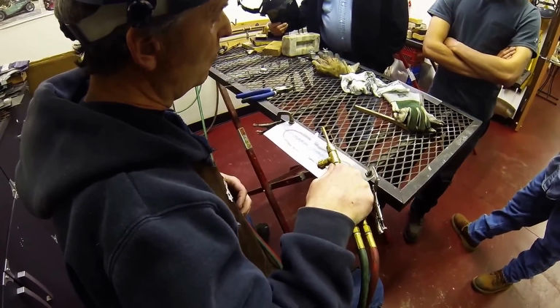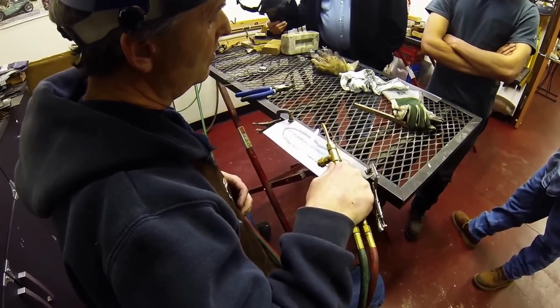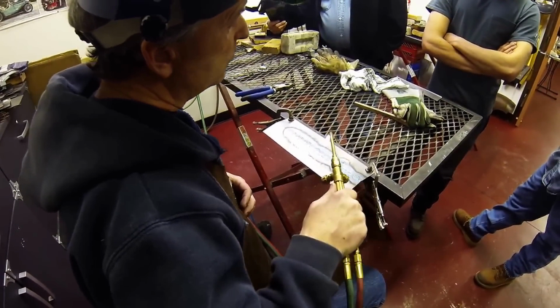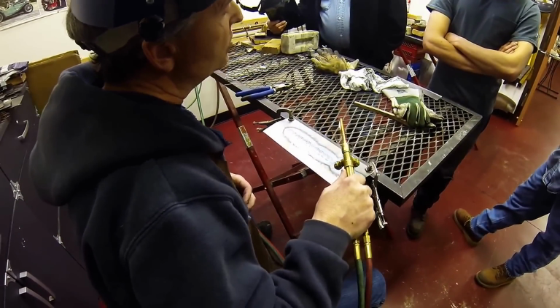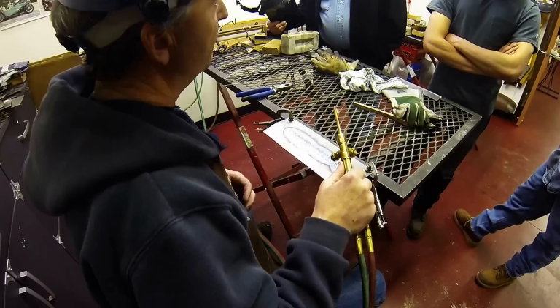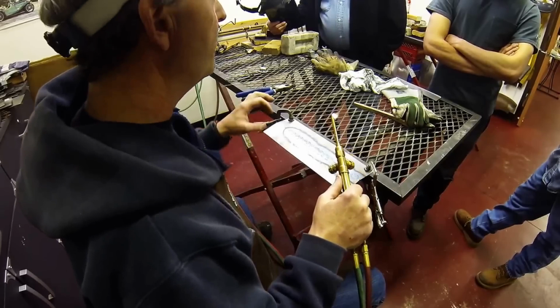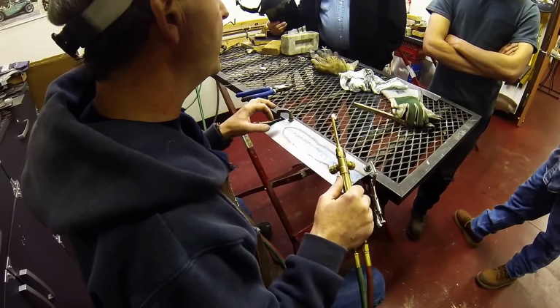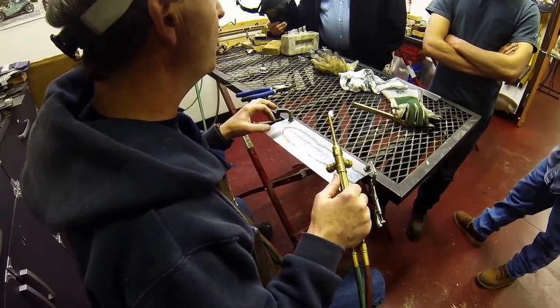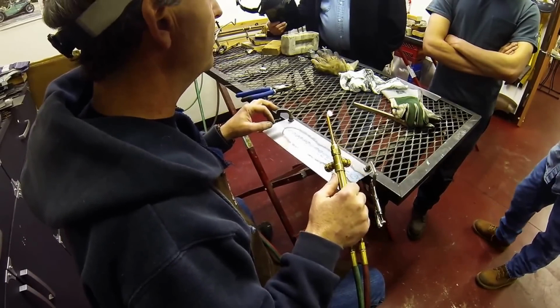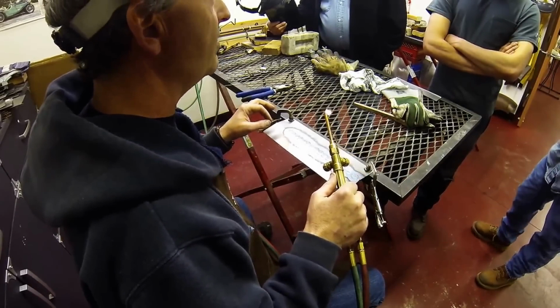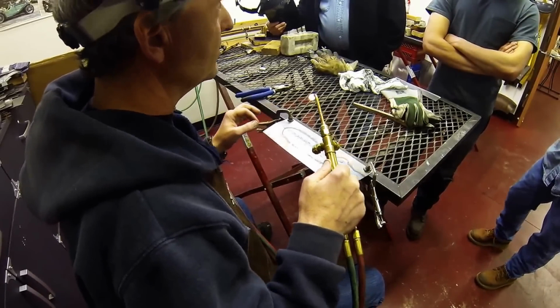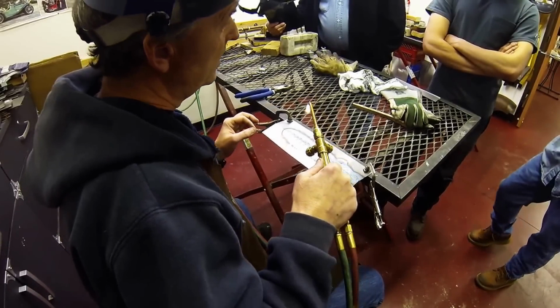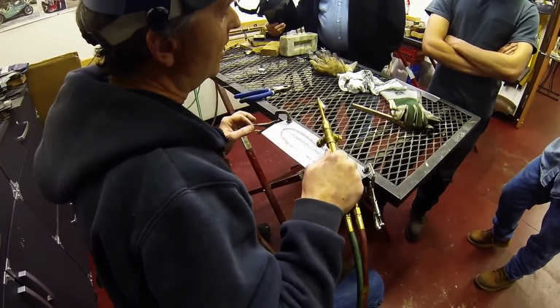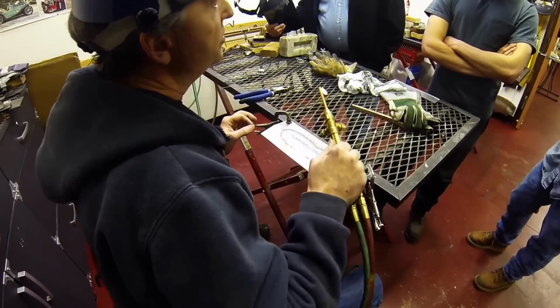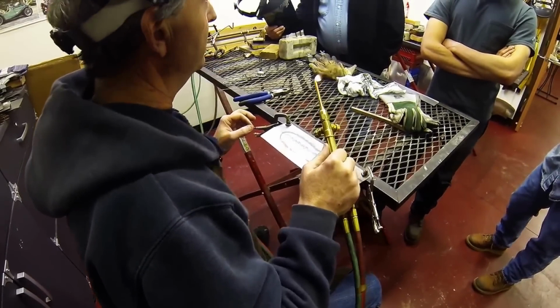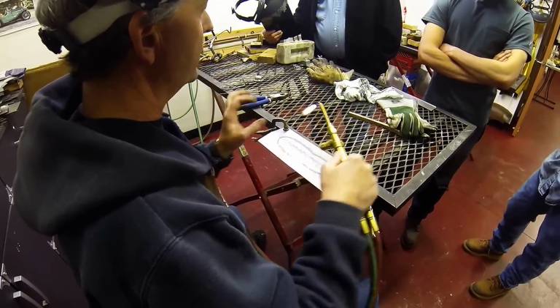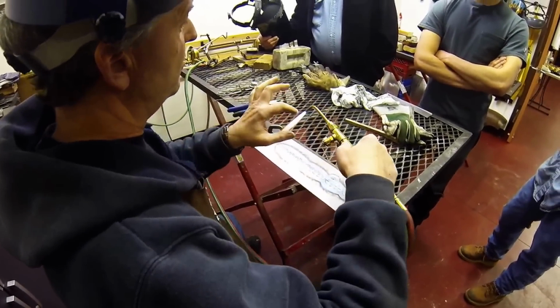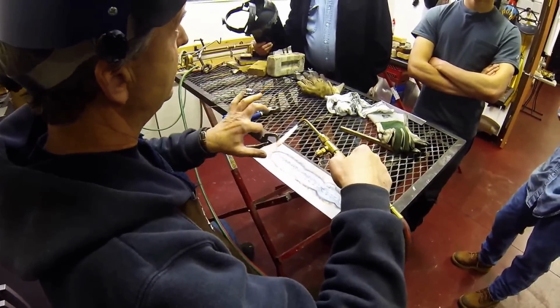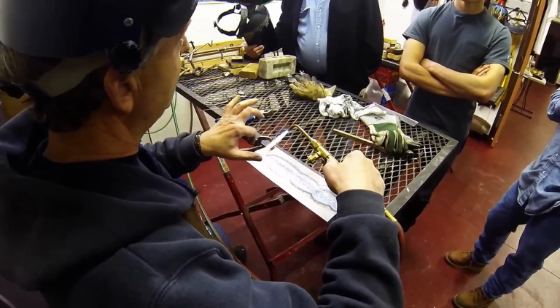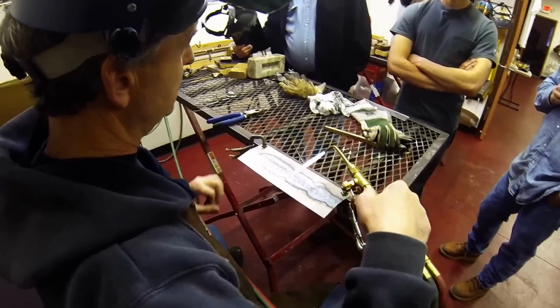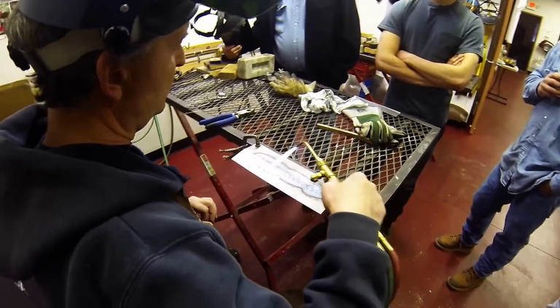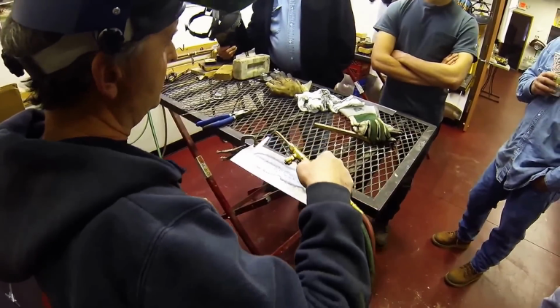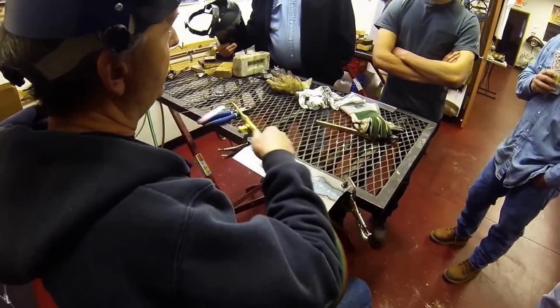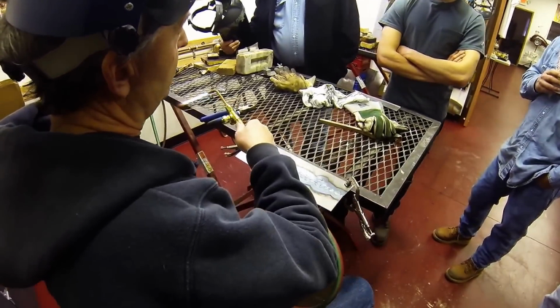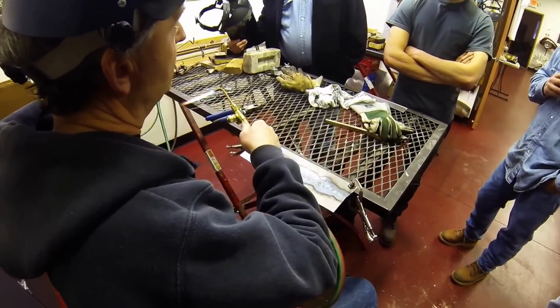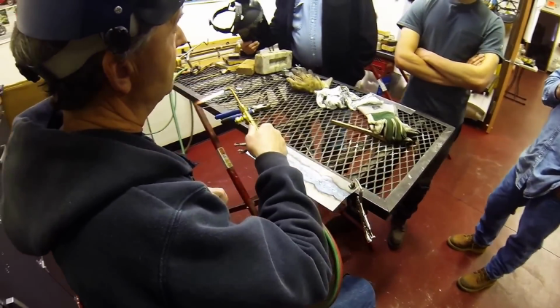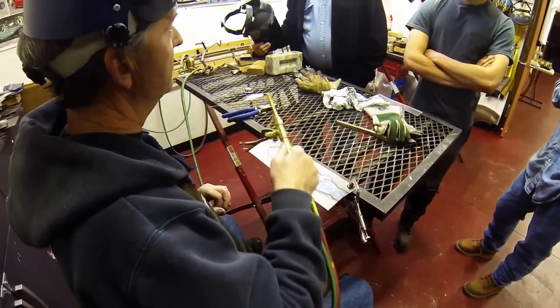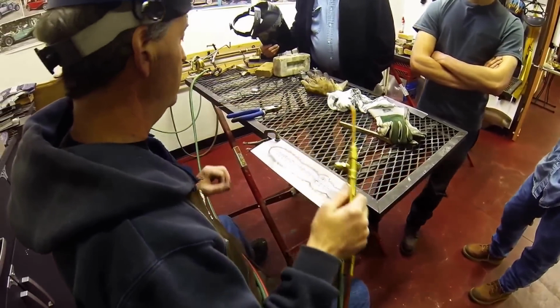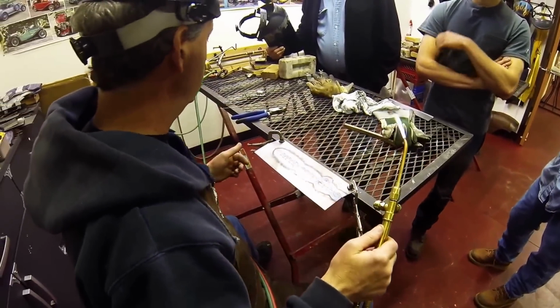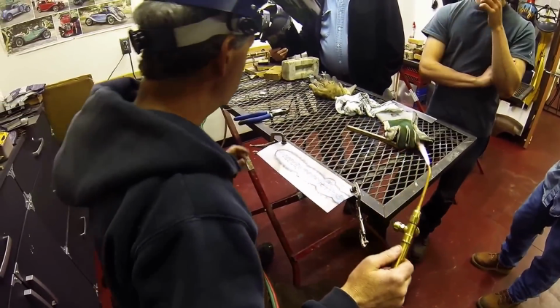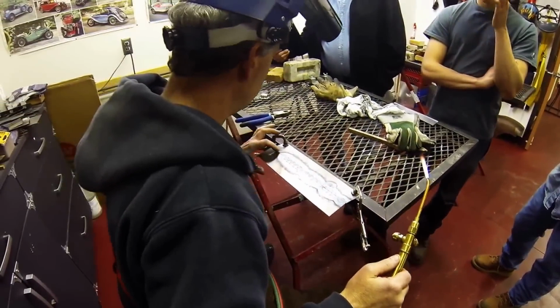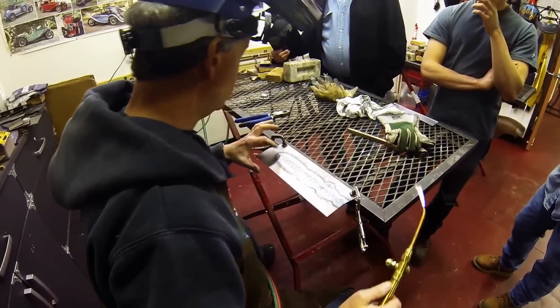Once I have the molten puddle on one side, I'll push the puddle. That's why you have a leading angle — you want to push in the direction you're going. You'll notice it gets sucked right up into the joint.